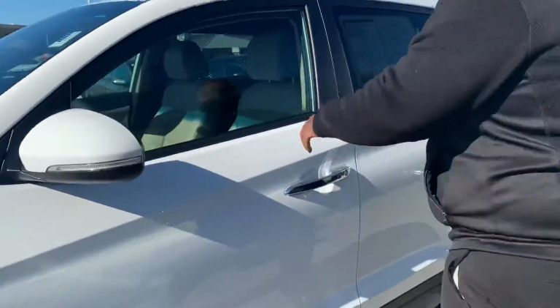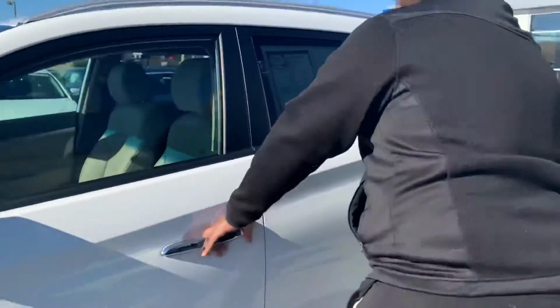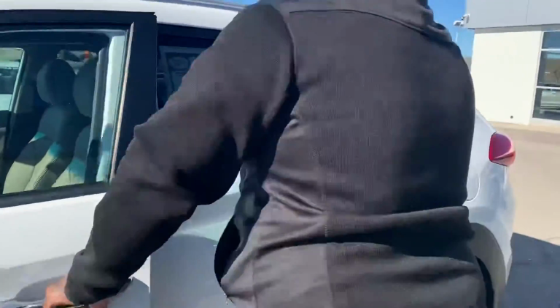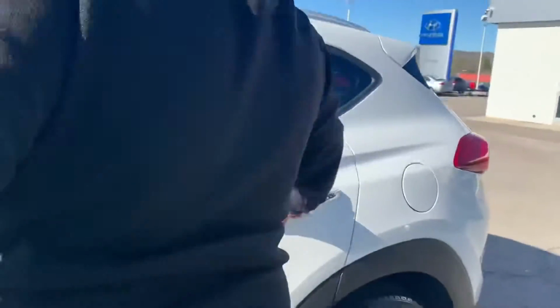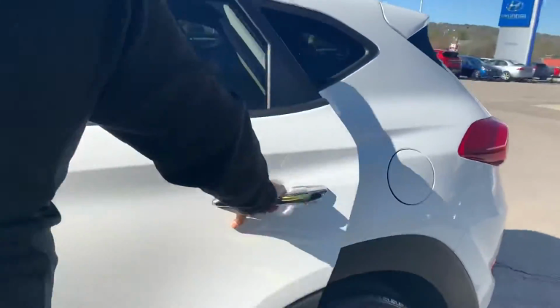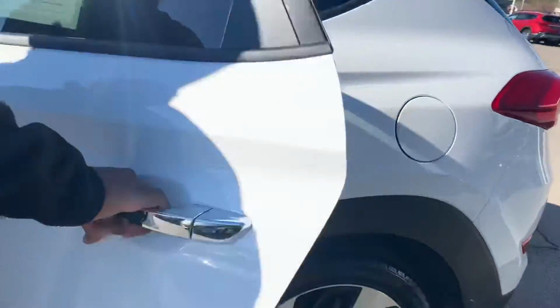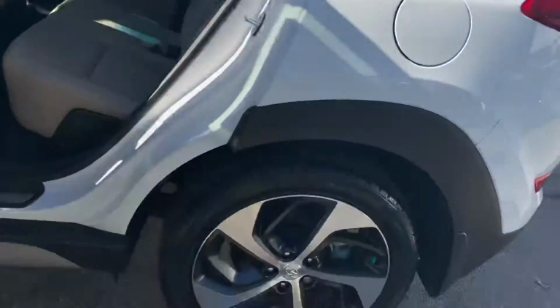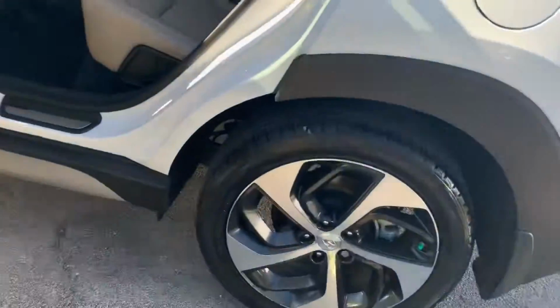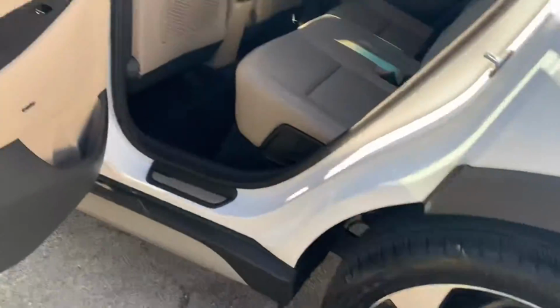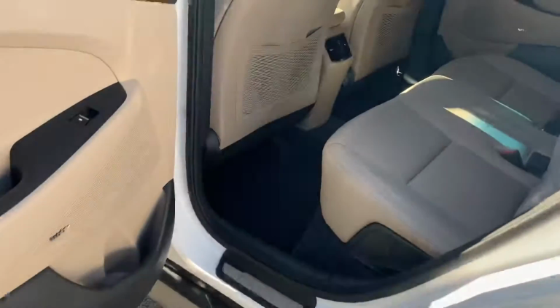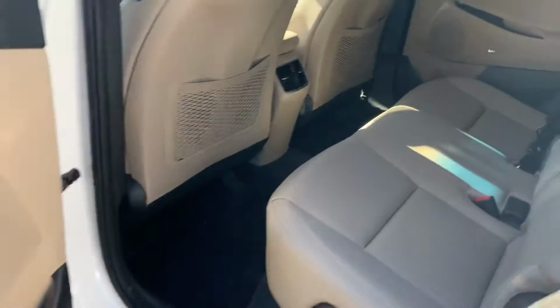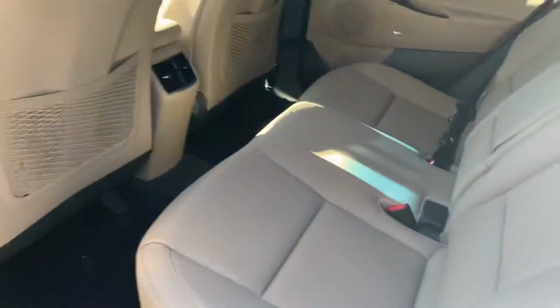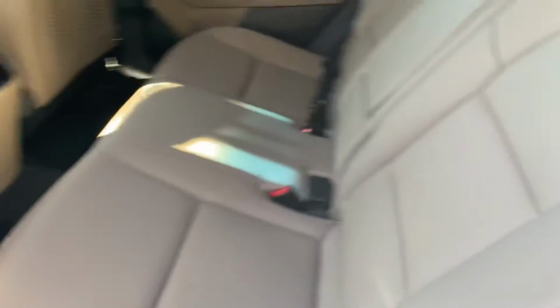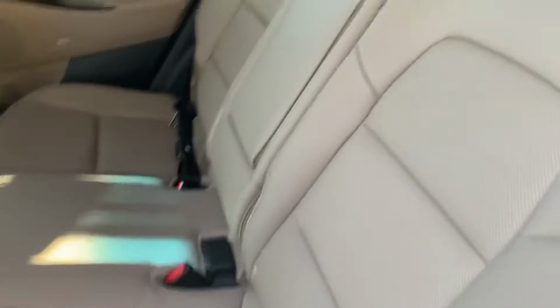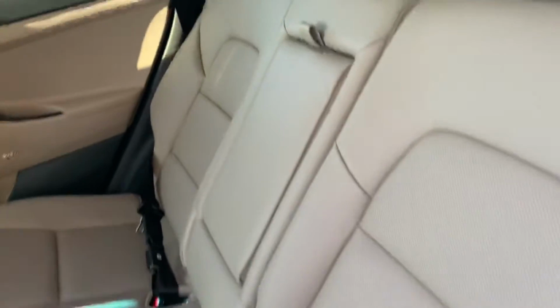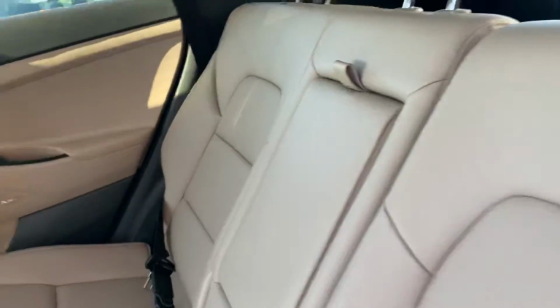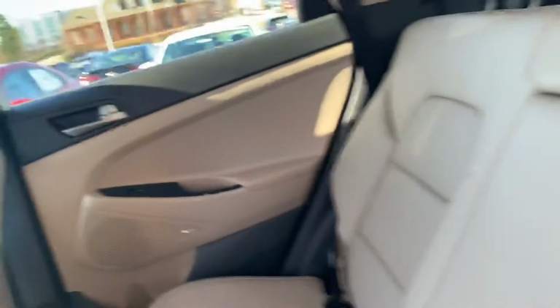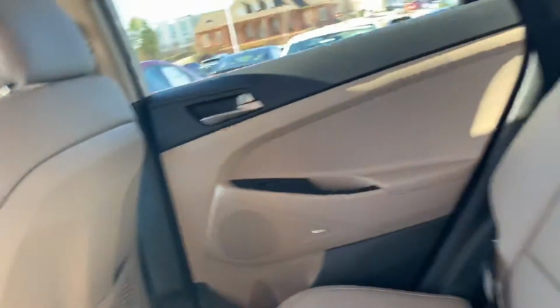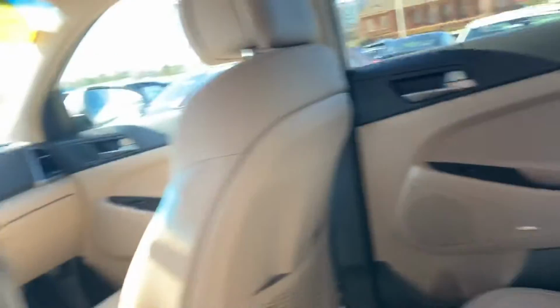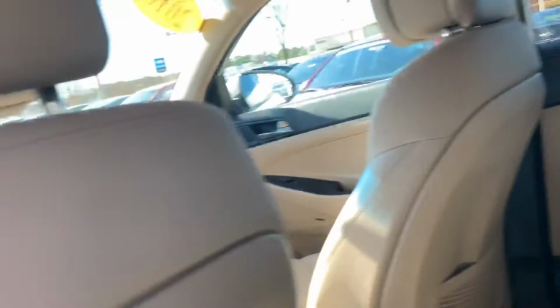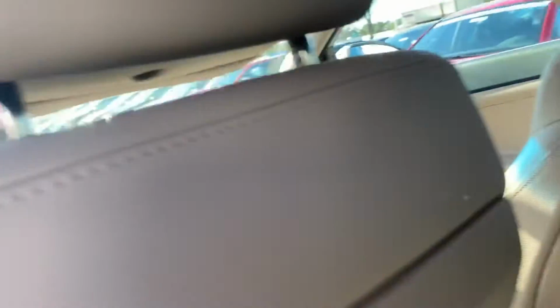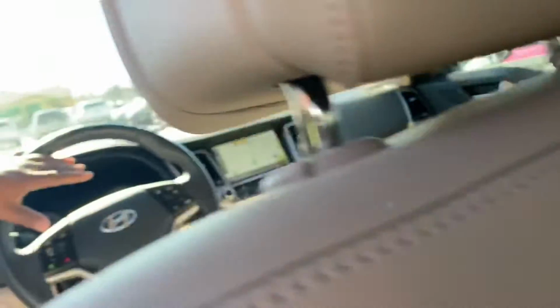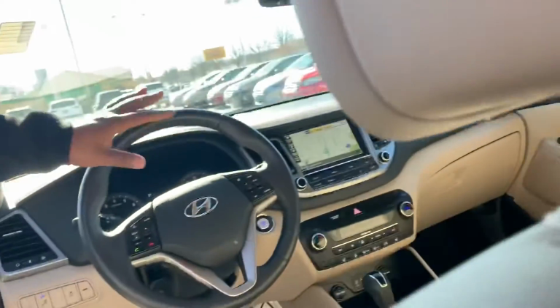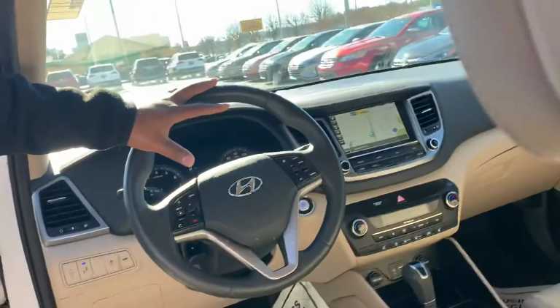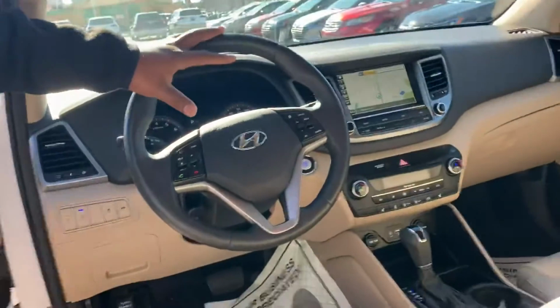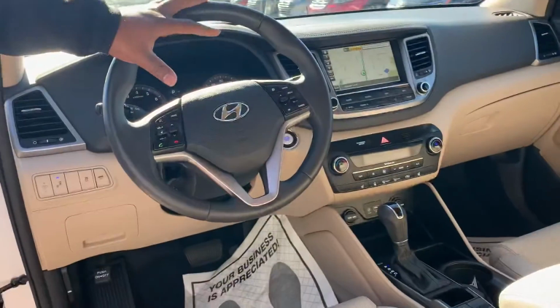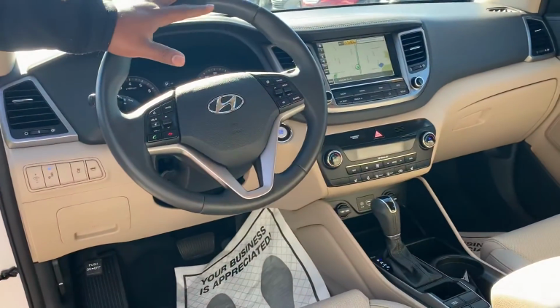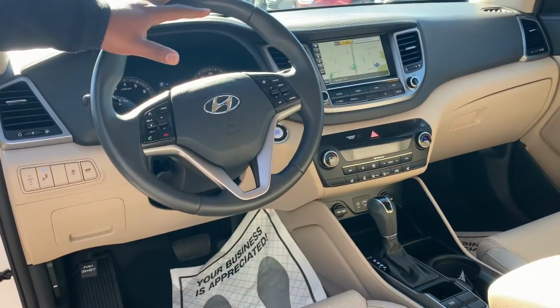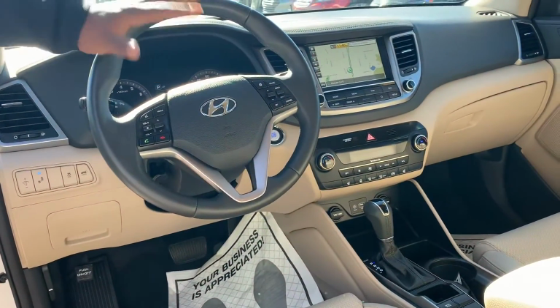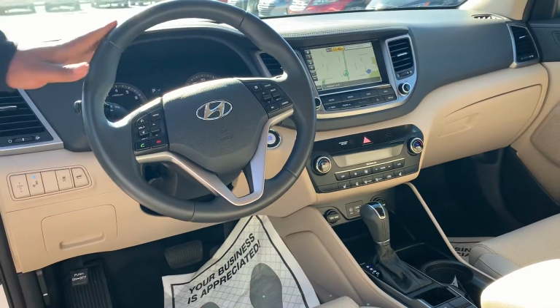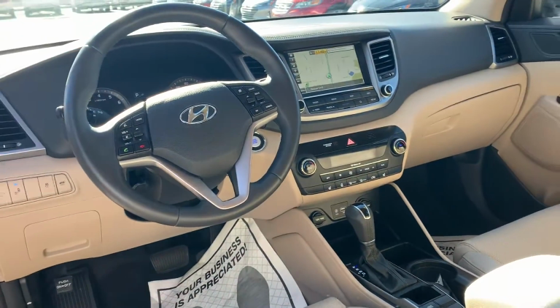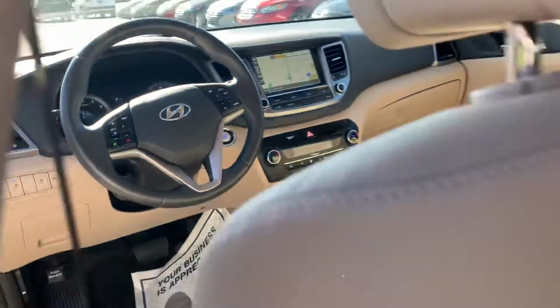Why don't you follow me, I'll show you inside. It comes with this beautiful beige leather interior, an 8-inch touchscreen display, Apple CarPlay, as well as Android Auto and a backup cam. But that's not the best part about it.